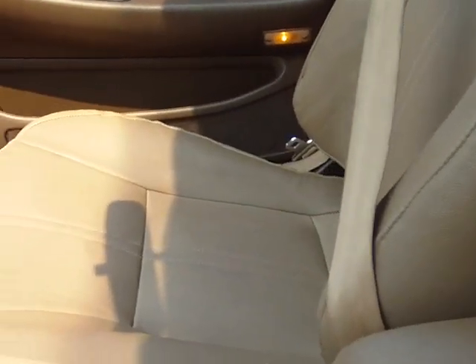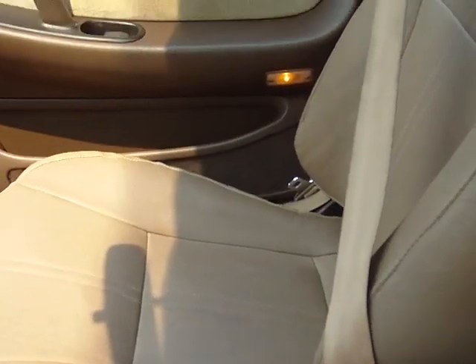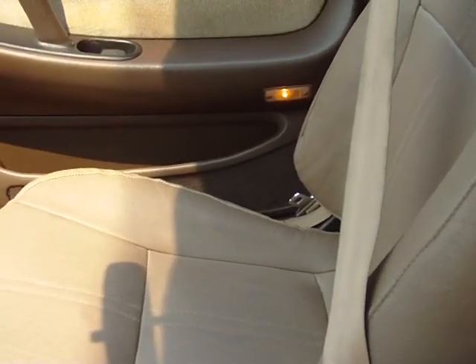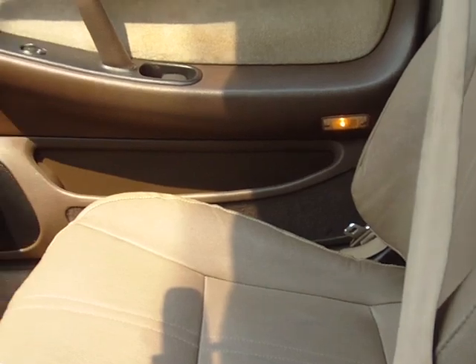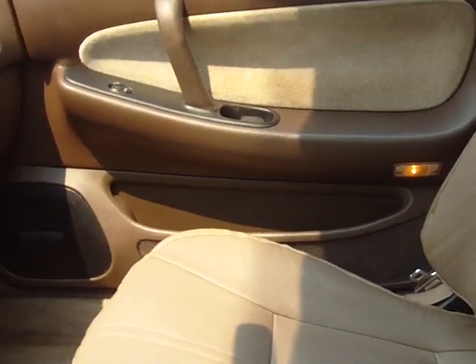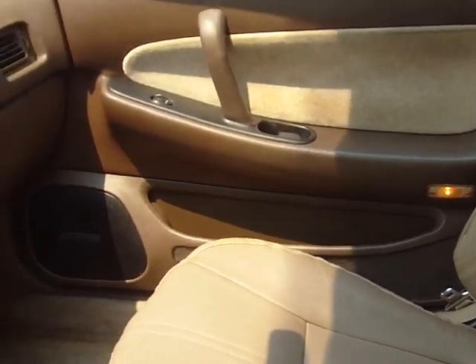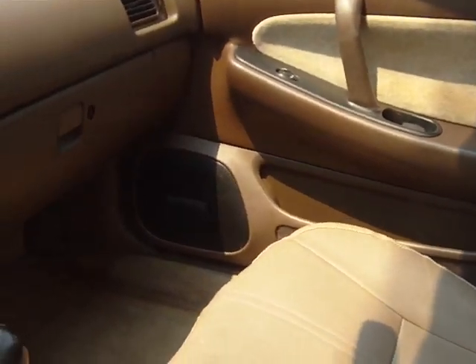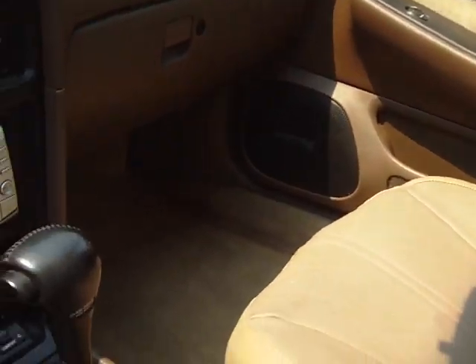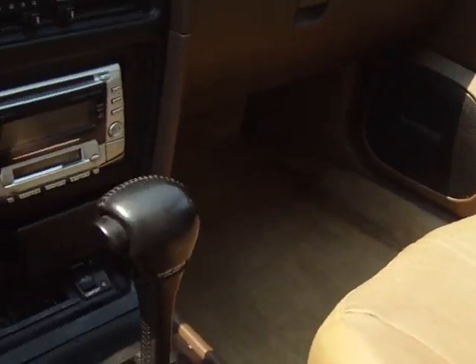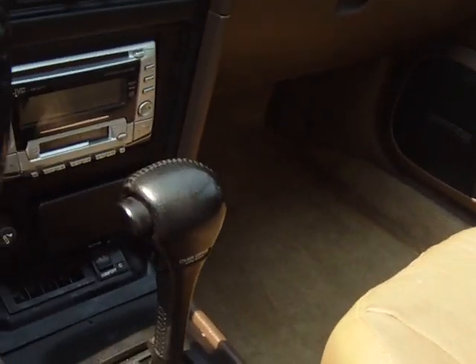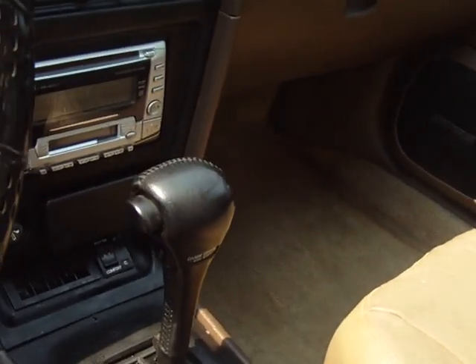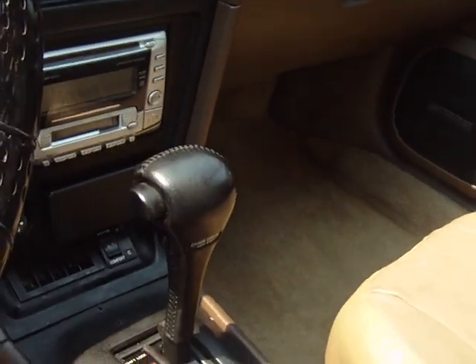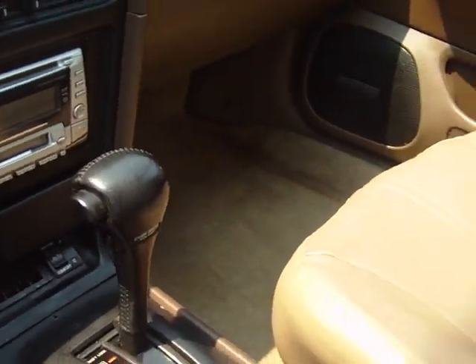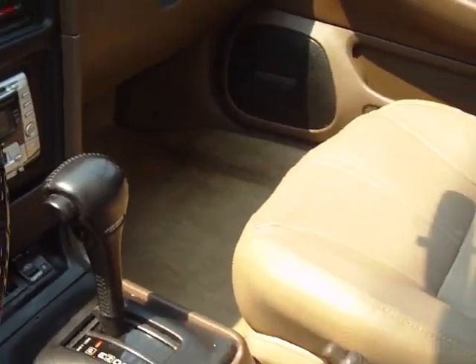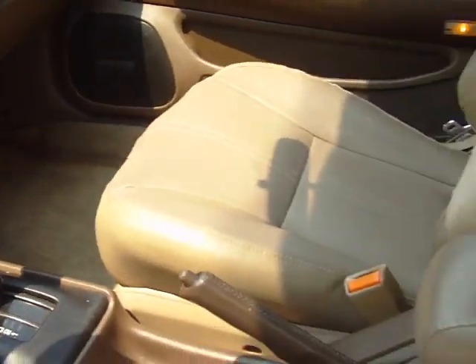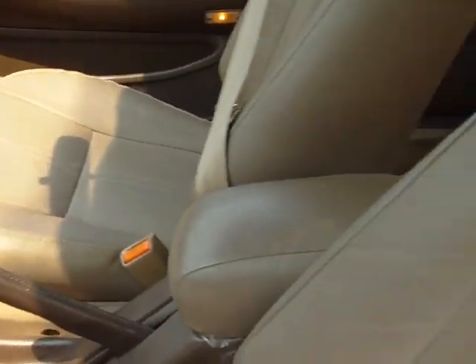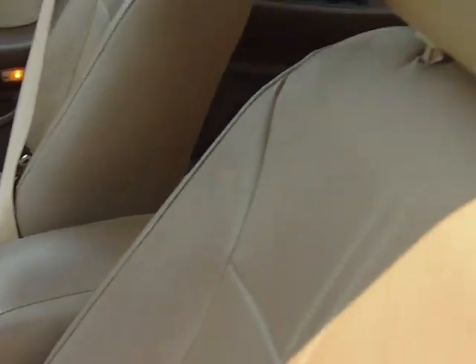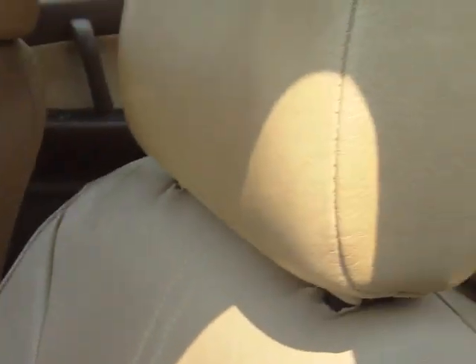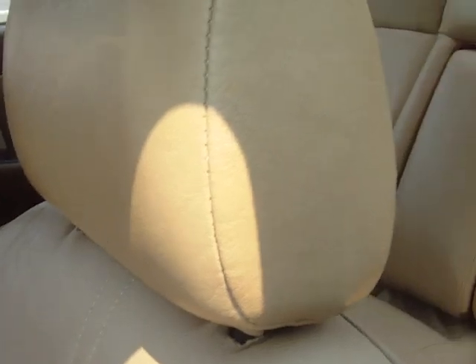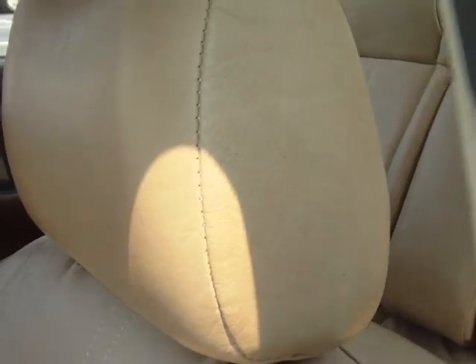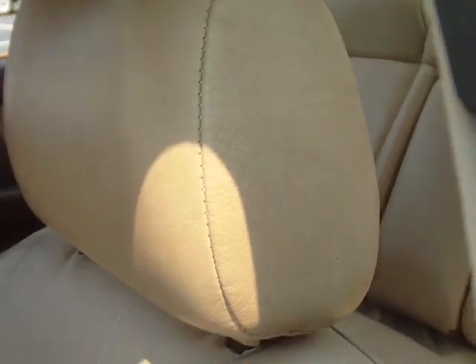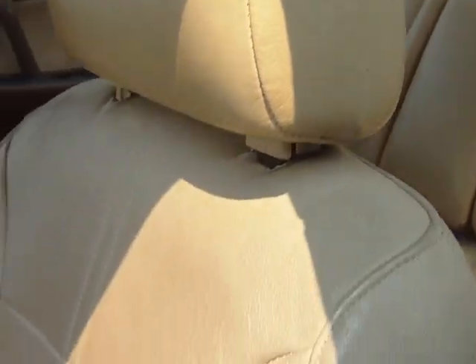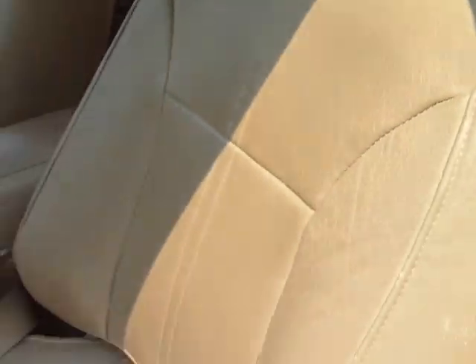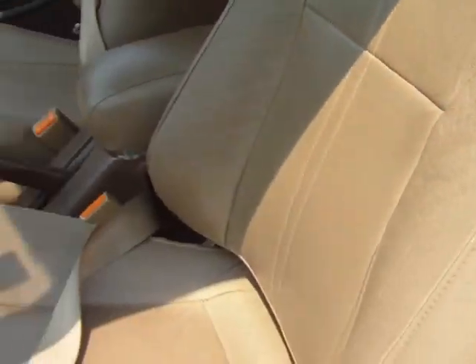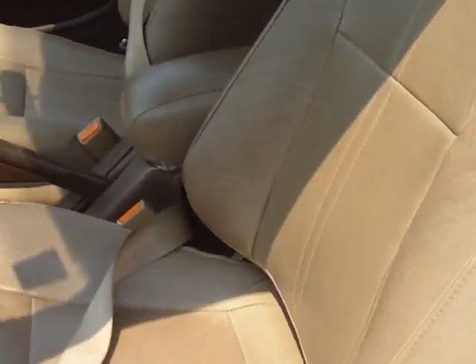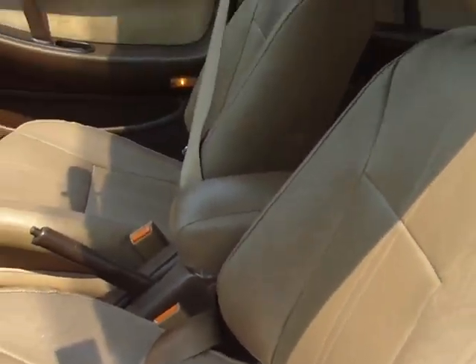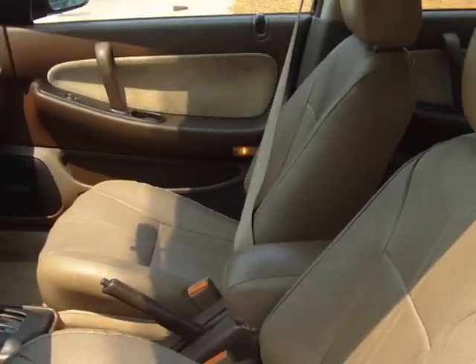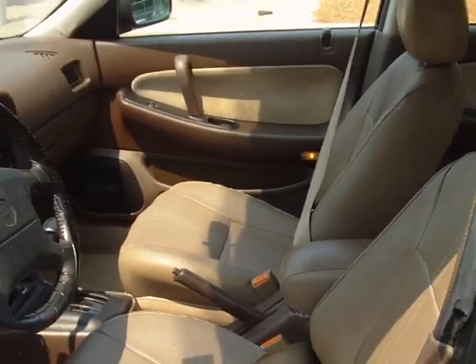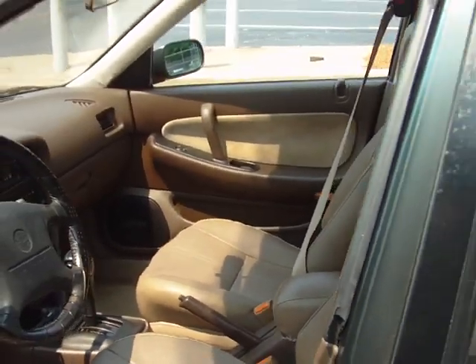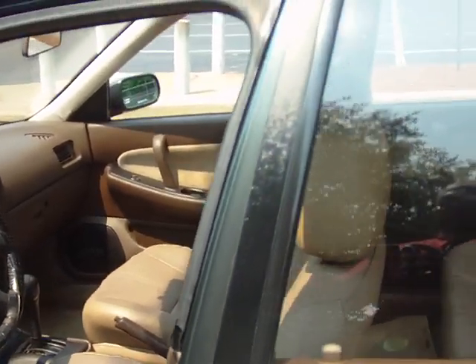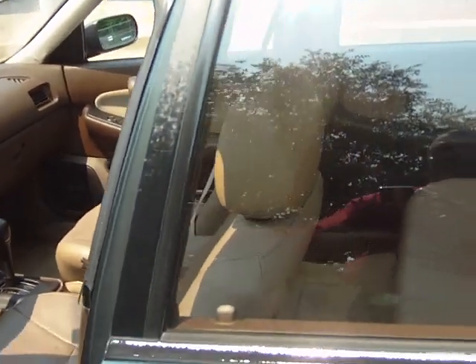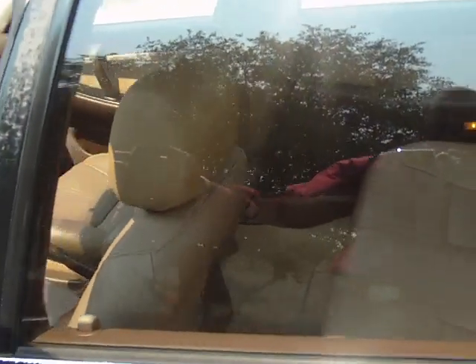Look at those seats, folks! Automatic seatbelts — worry about your kid not putting a seatbelt on? They really don't have a choice, folks.